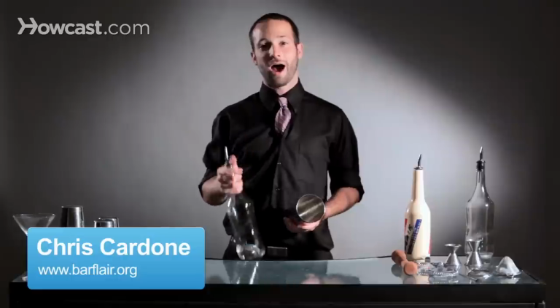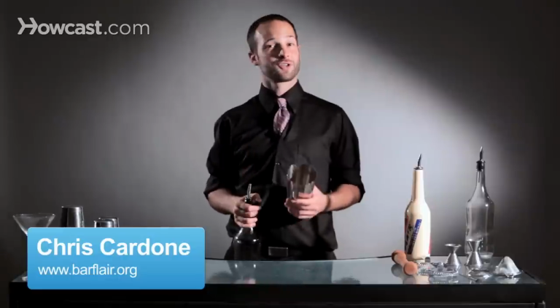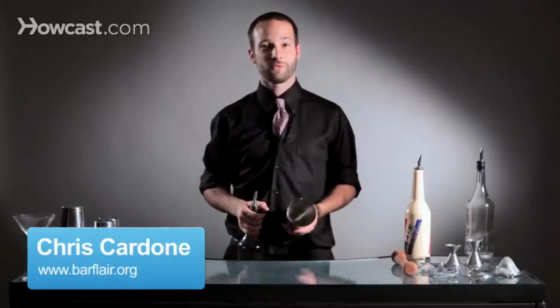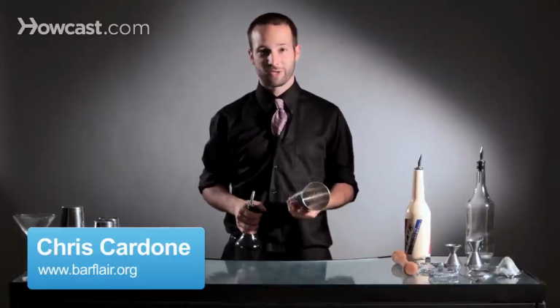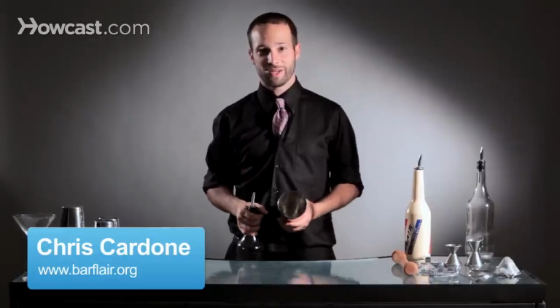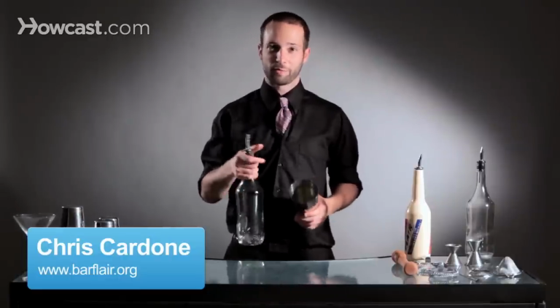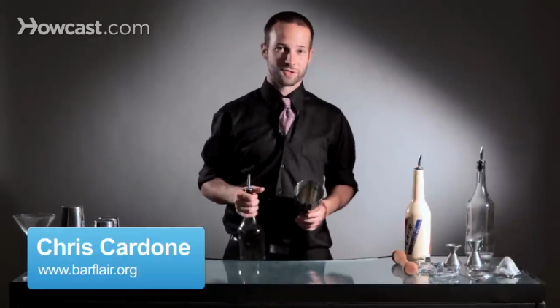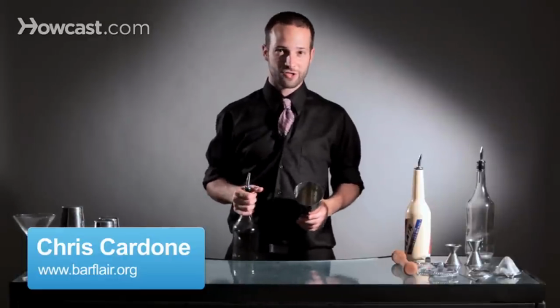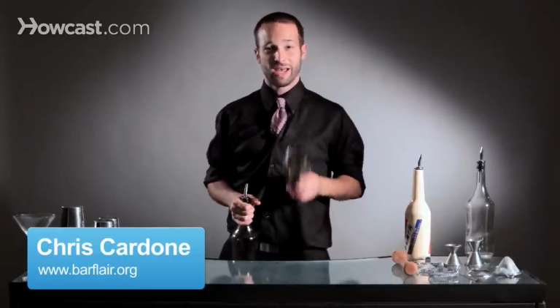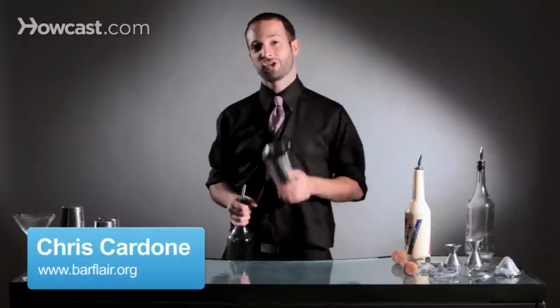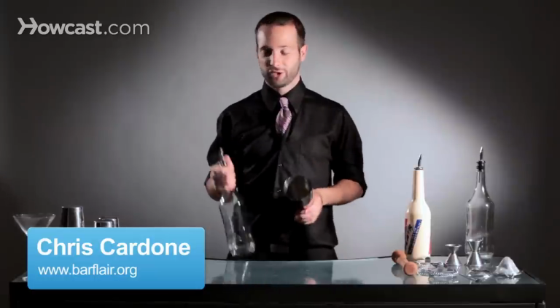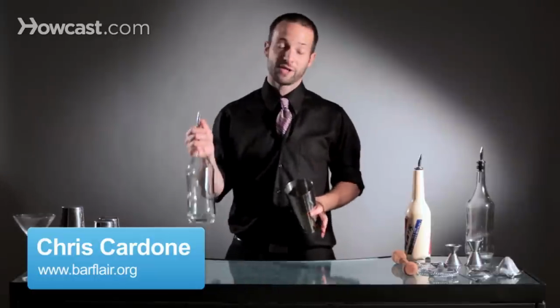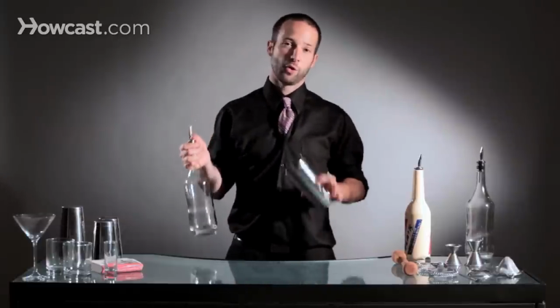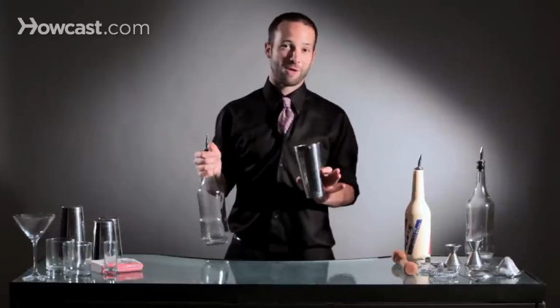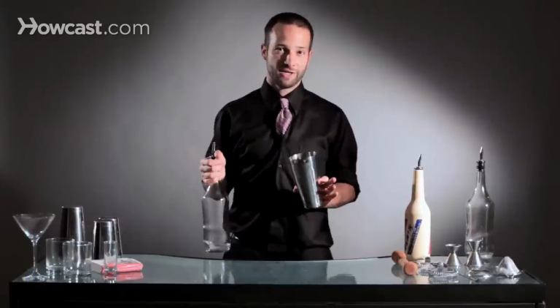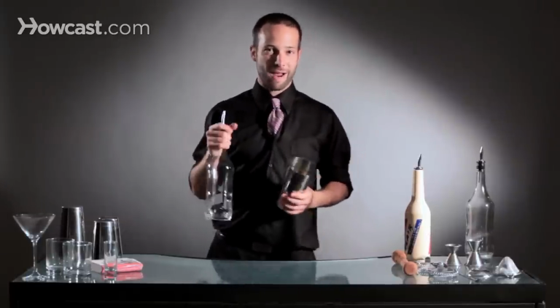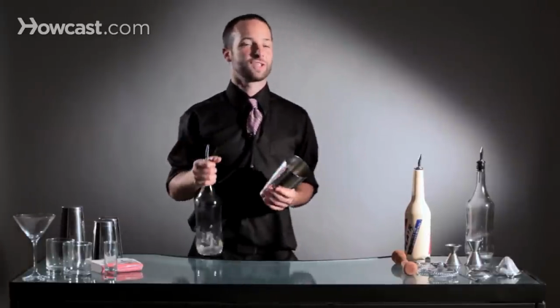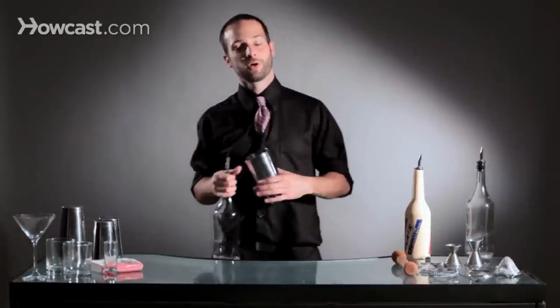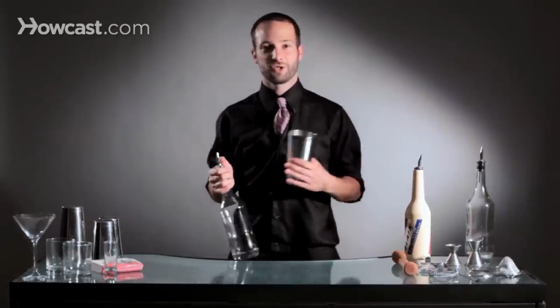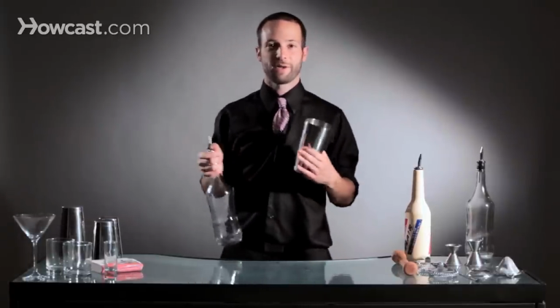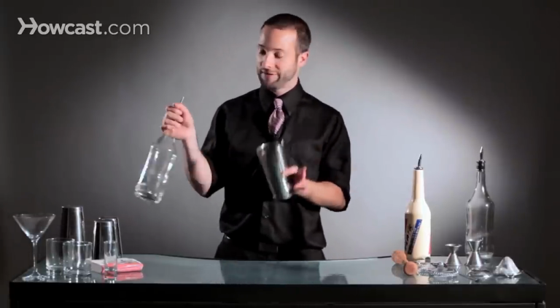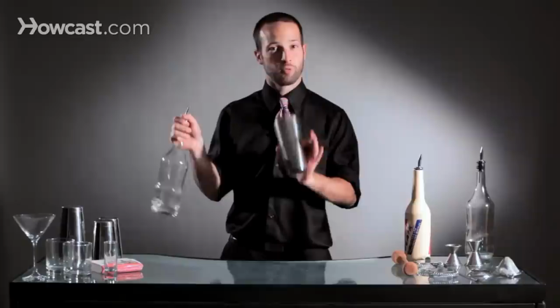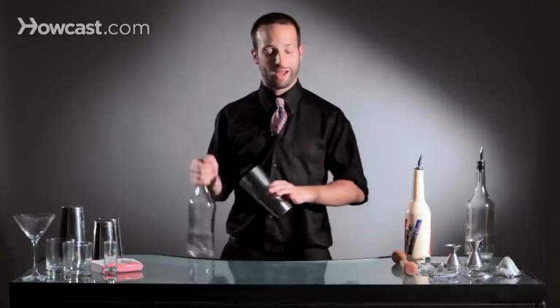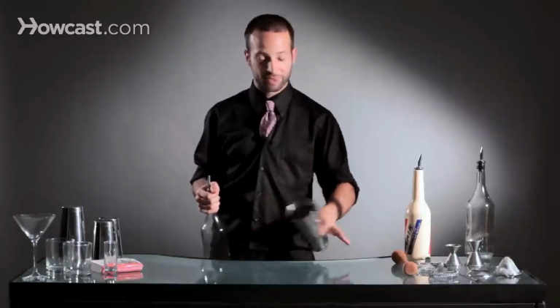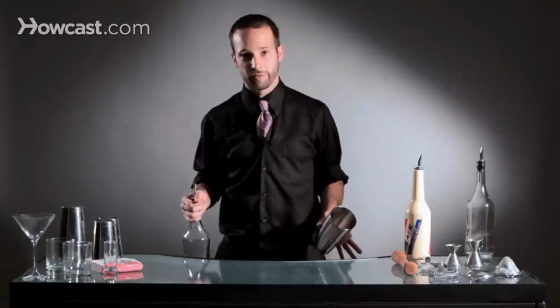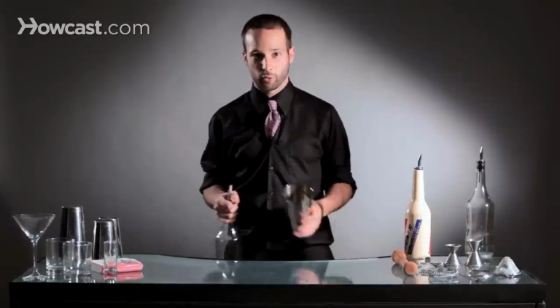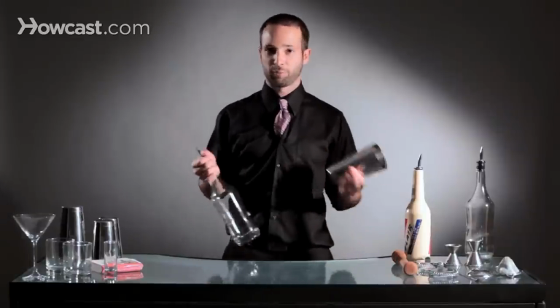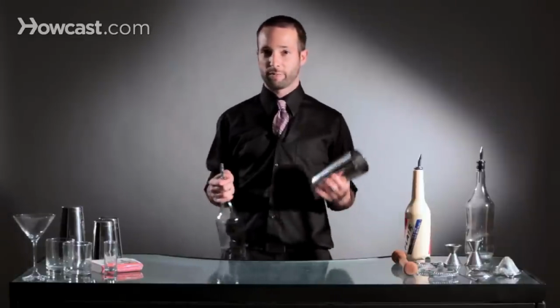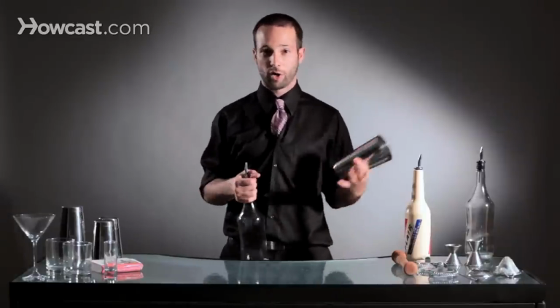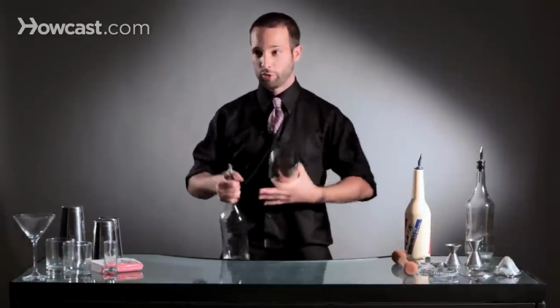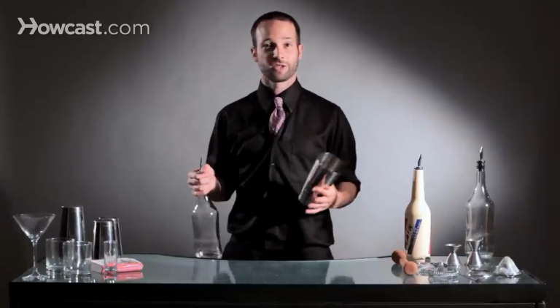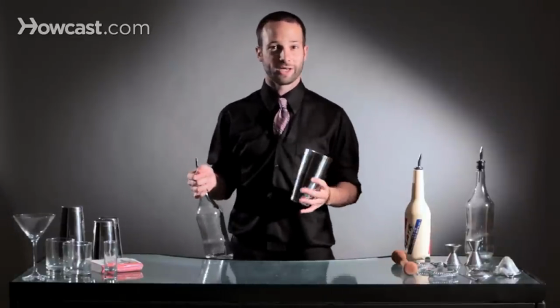Hi, I'm Chris Cardone from the Beatrice Inn and the Flair Barton Association, and I'm going to teach you how to do a figure eight with a bounce cut. Bounce cutting is important because you have to be able to finish your pour without spilling it all over the bar and wasting product from the bar or the restaurant that you work at.